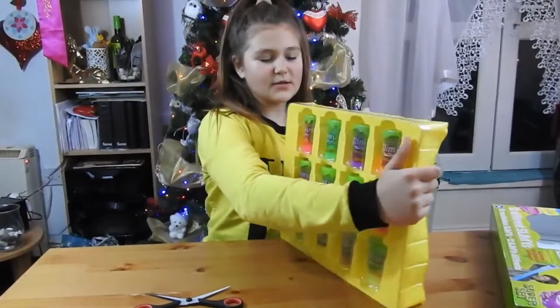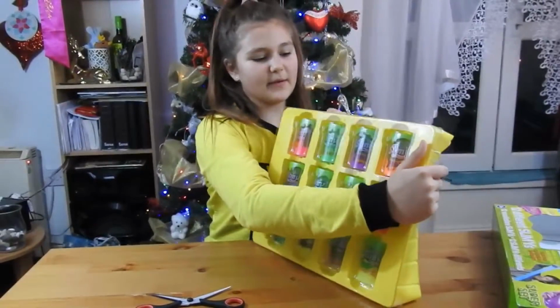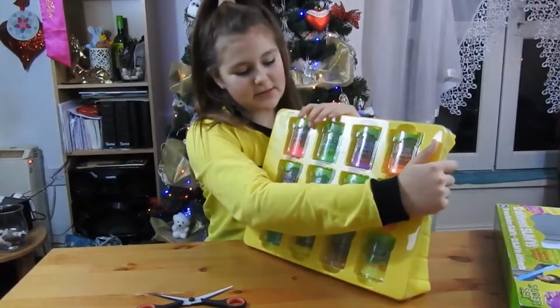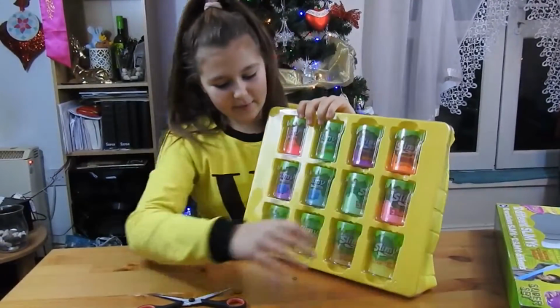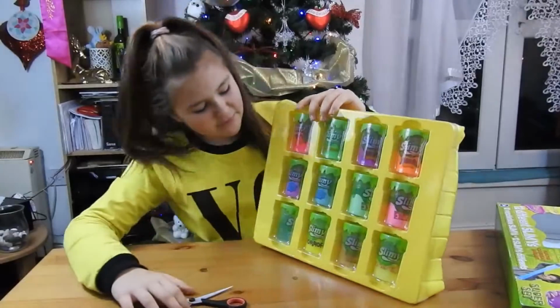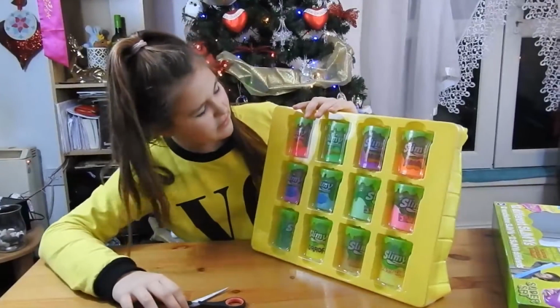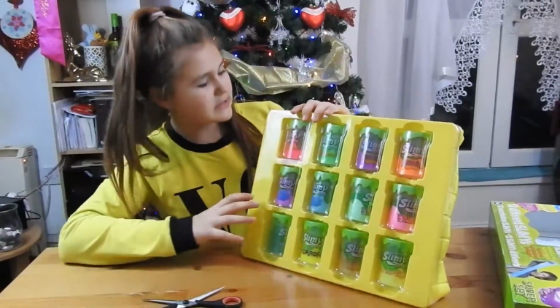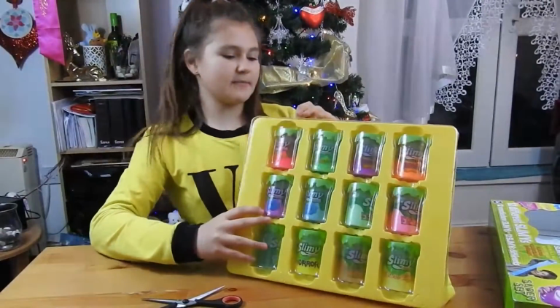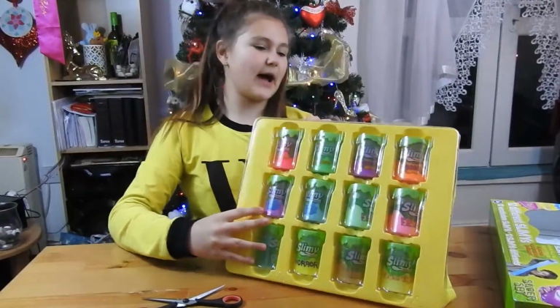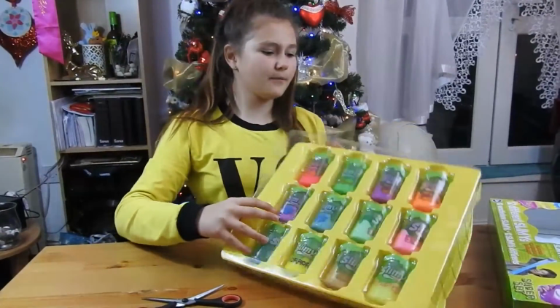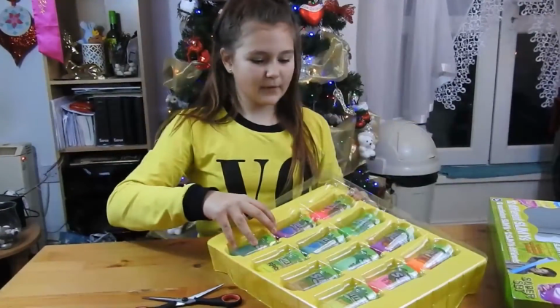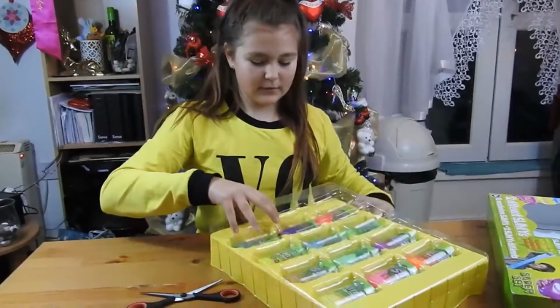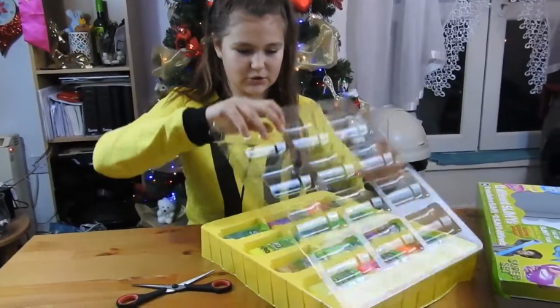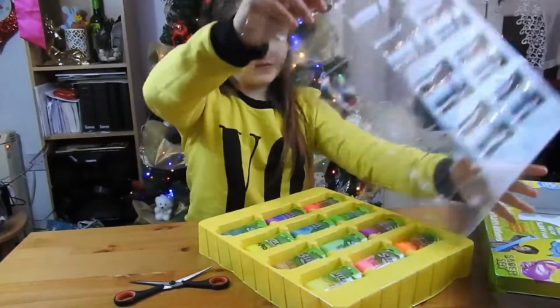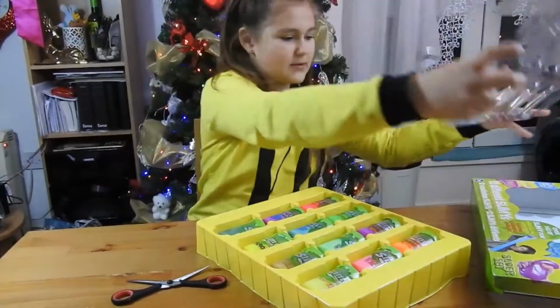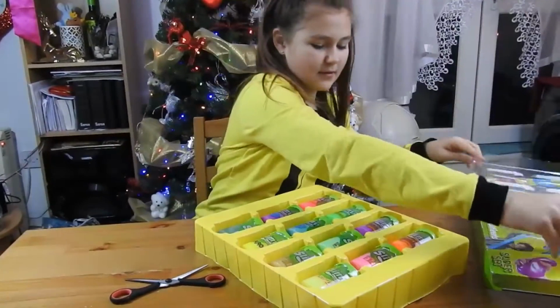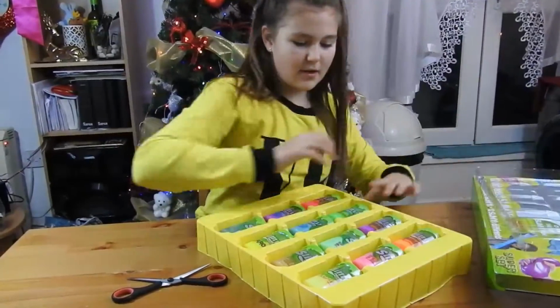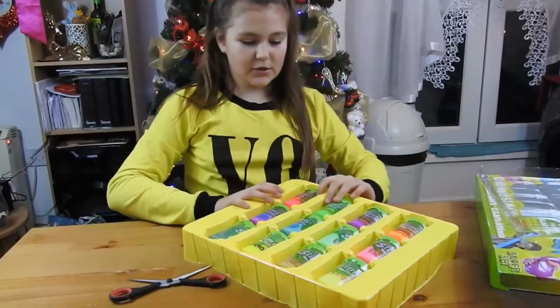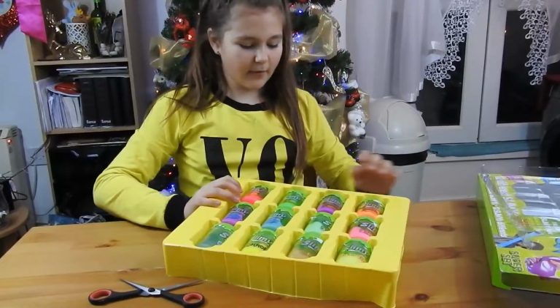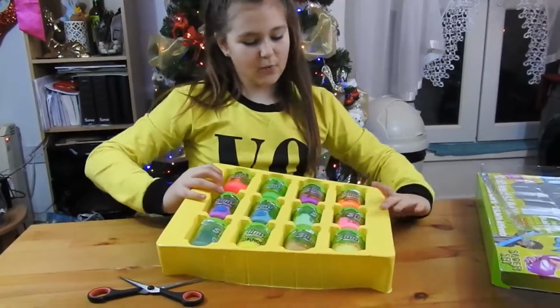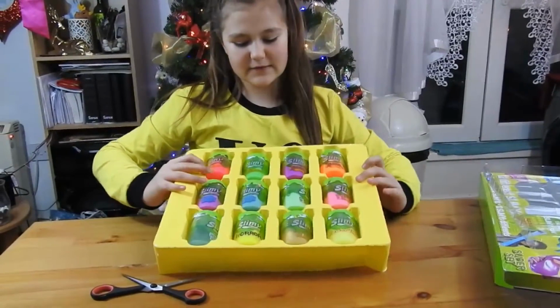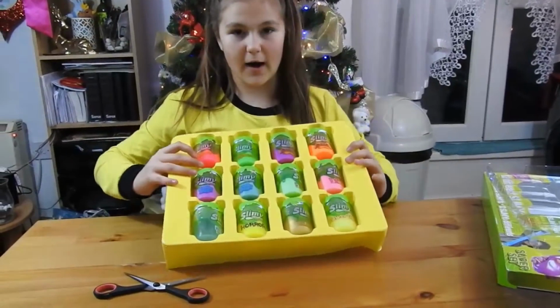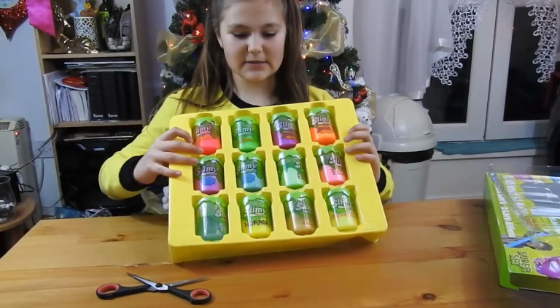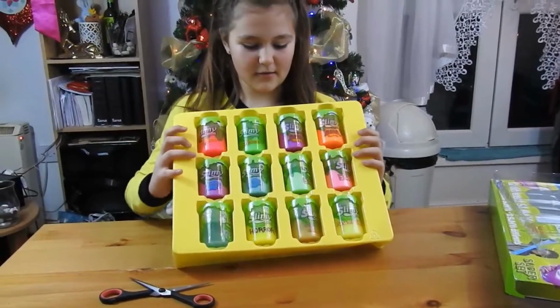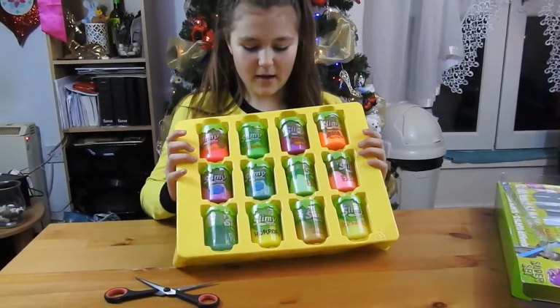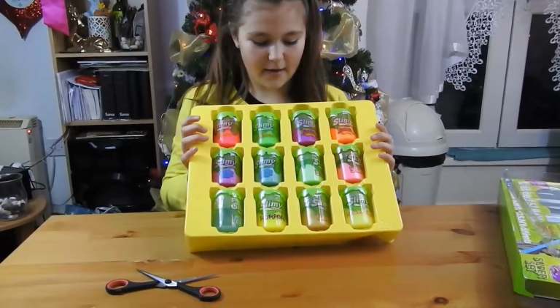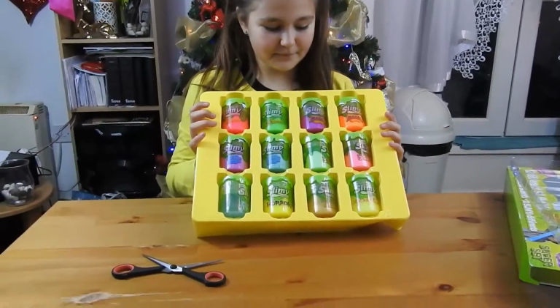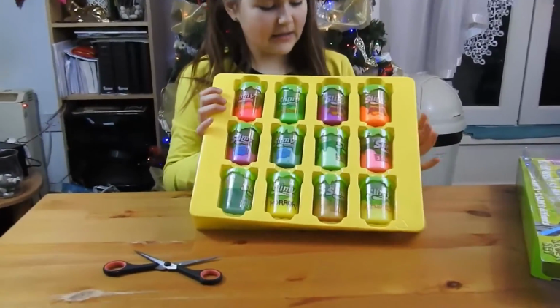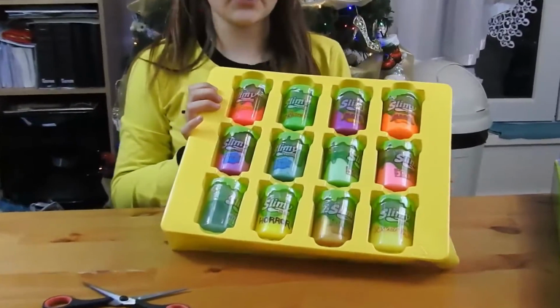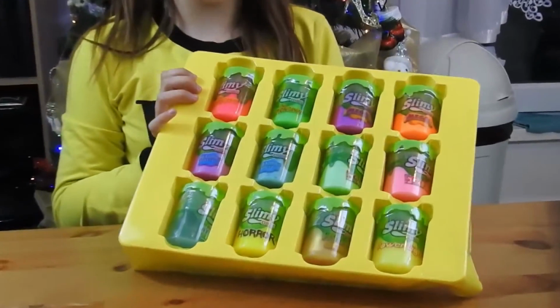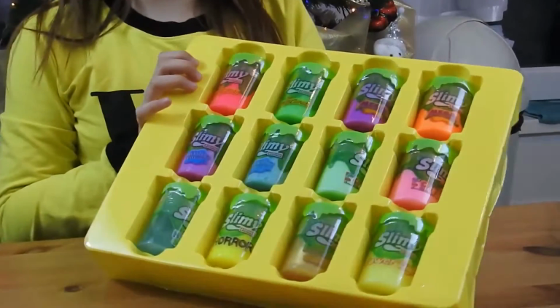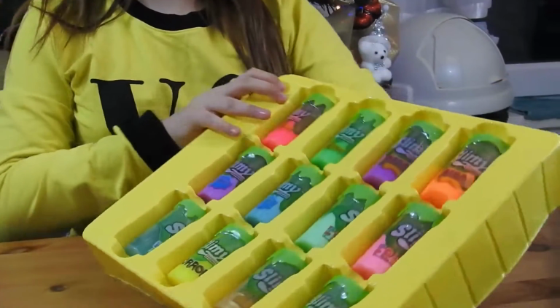So here we have the slimes - just open that. Here are 12 slimes and we're going to try them right now.